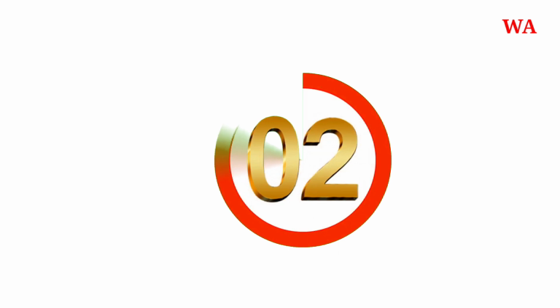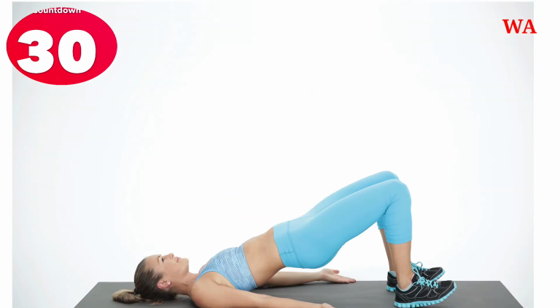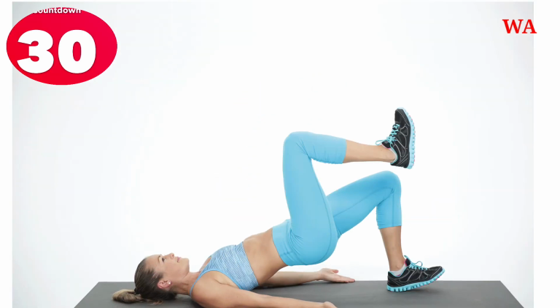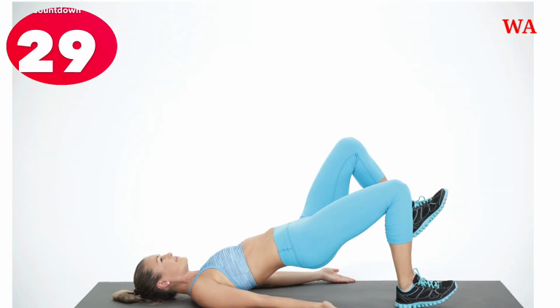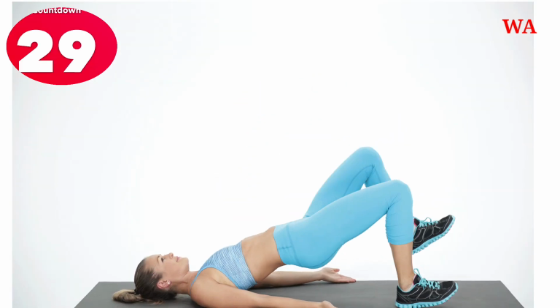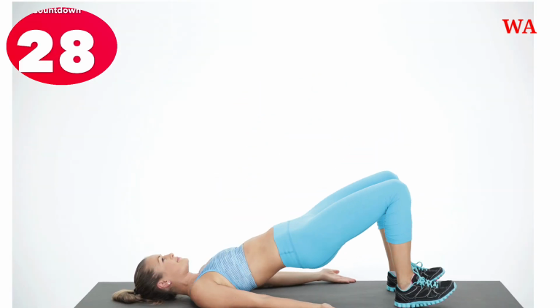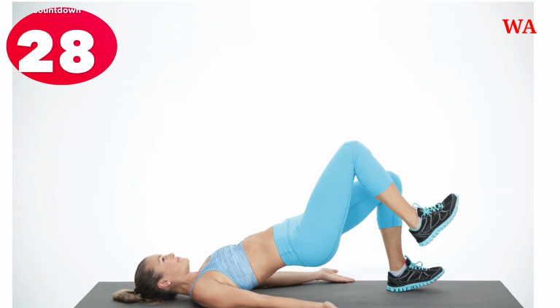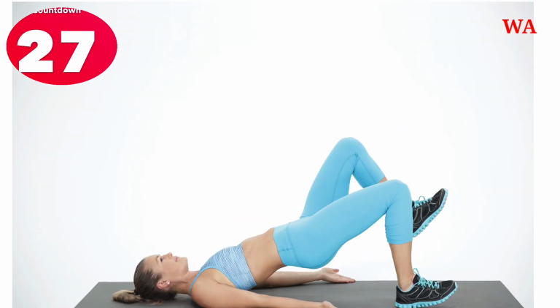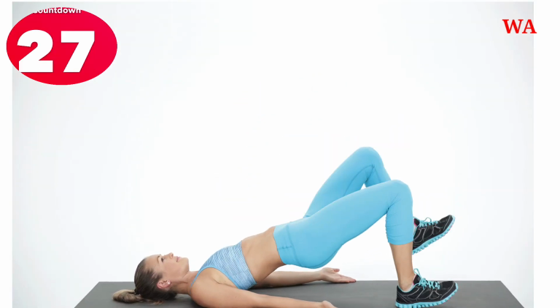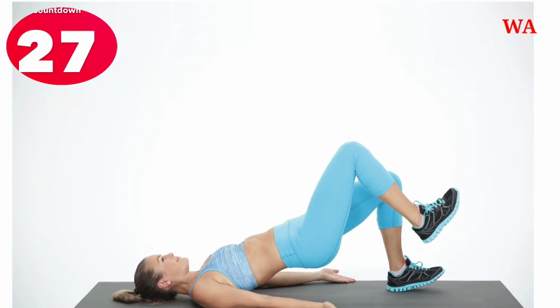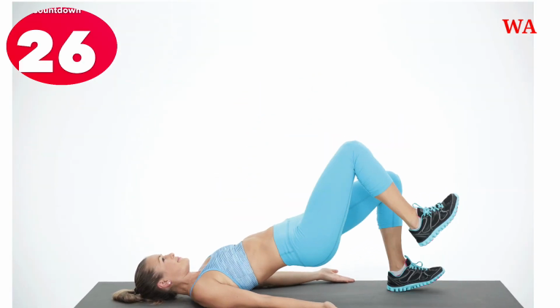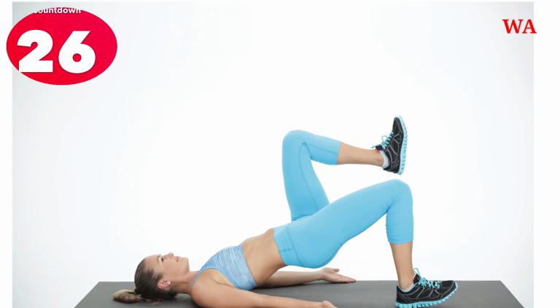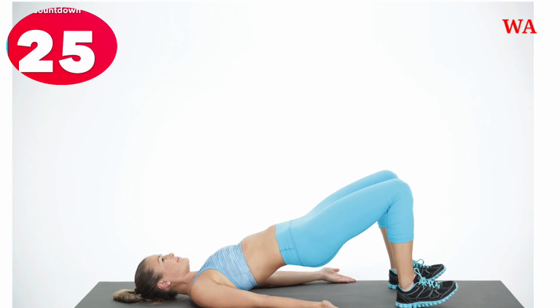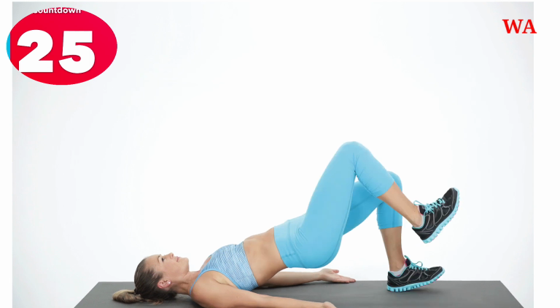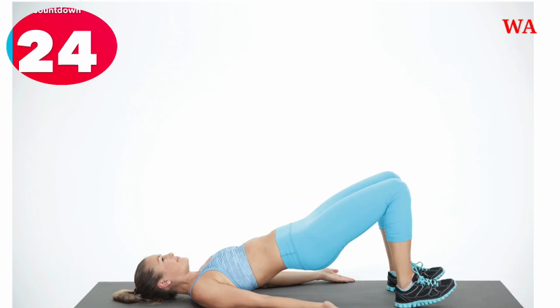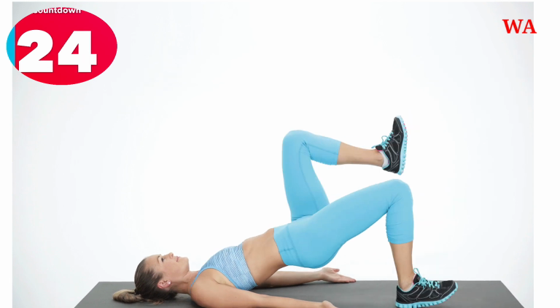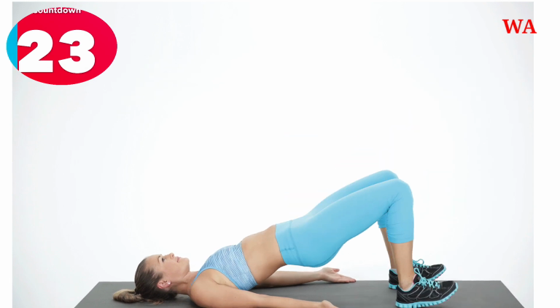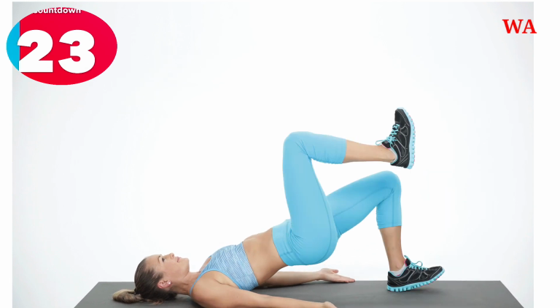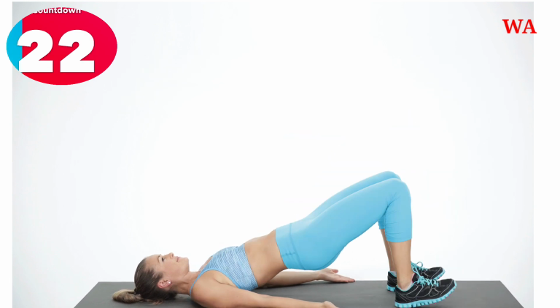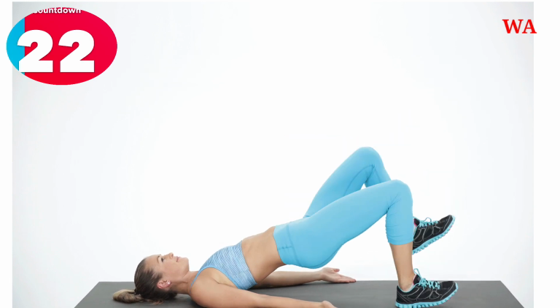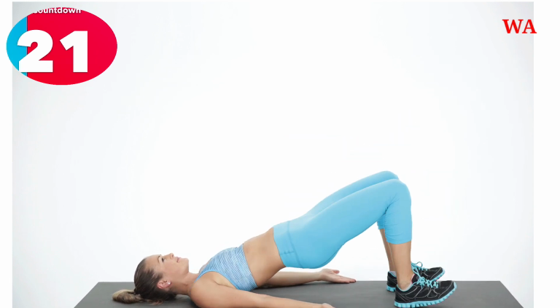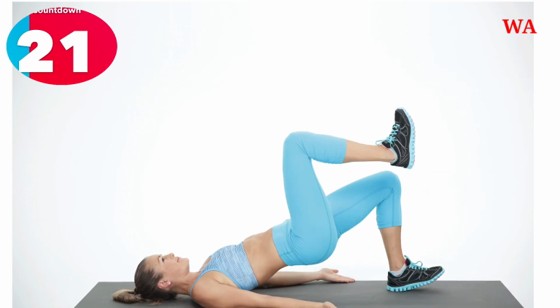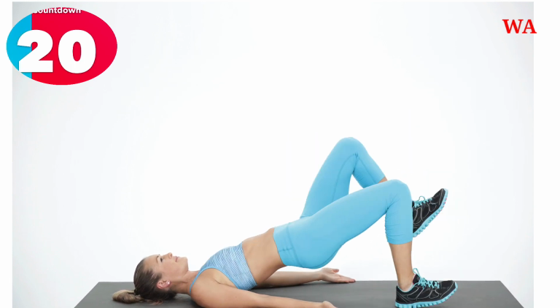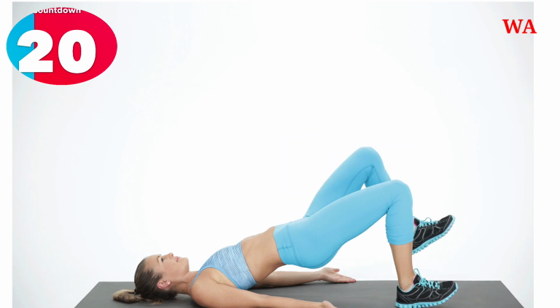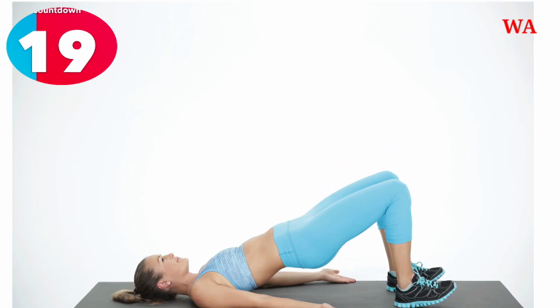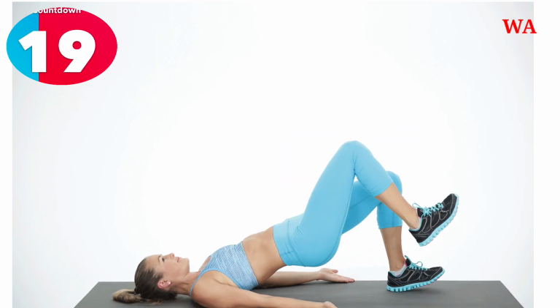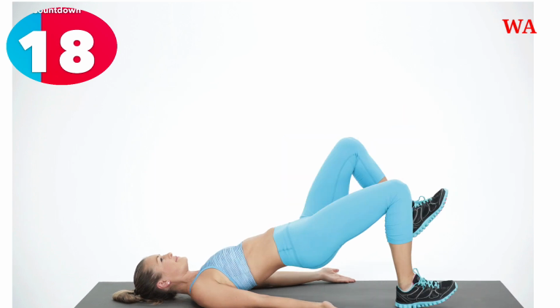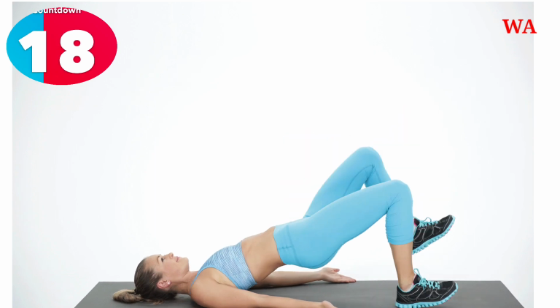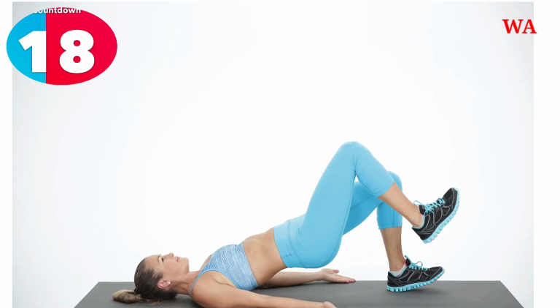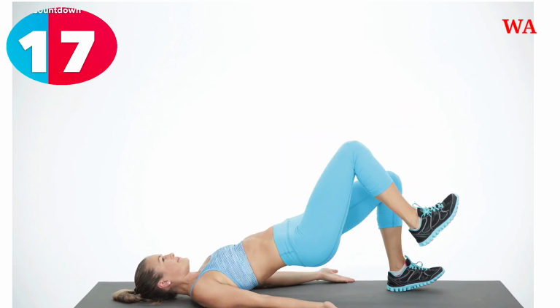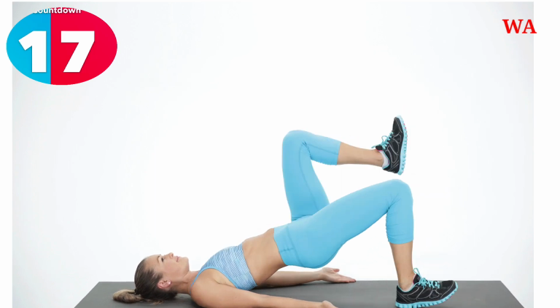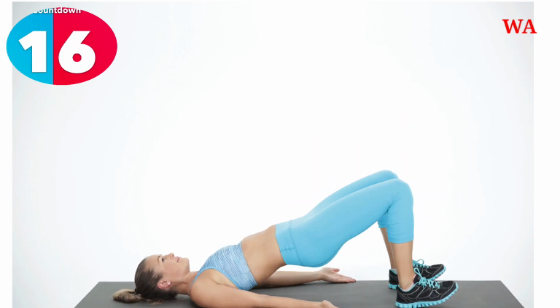30, 29, 28, 27, 26, 25, 24, 23, 22, 21, 20, 19, 18, 17, 16.